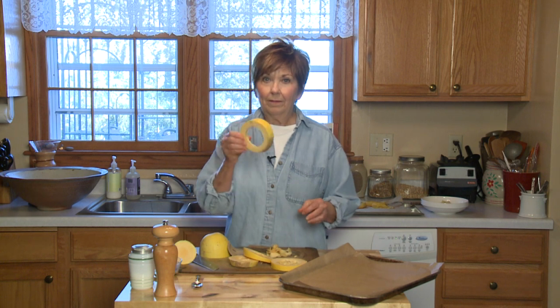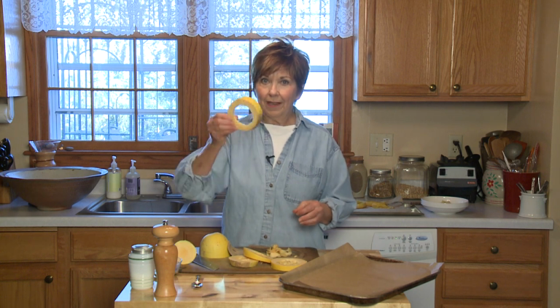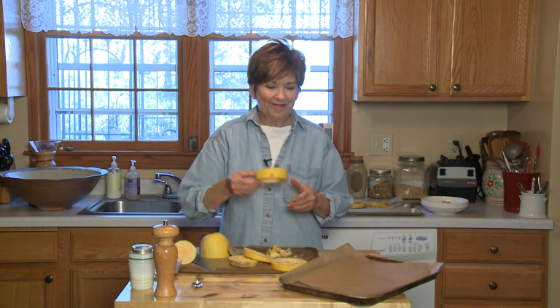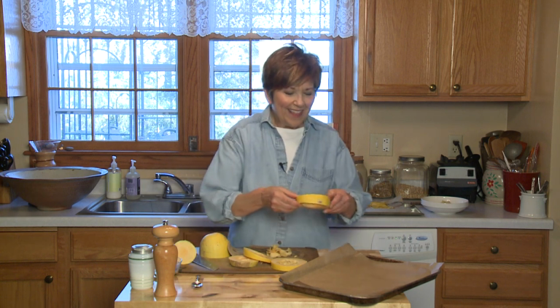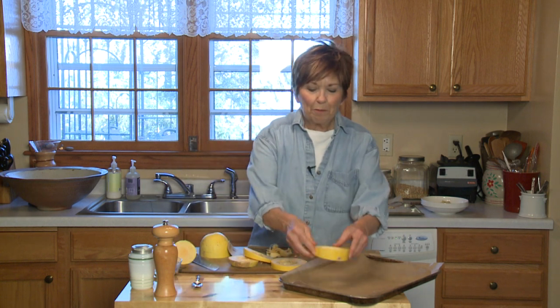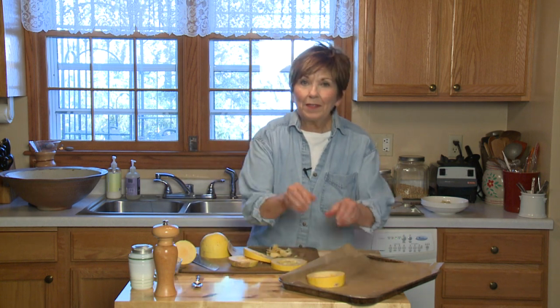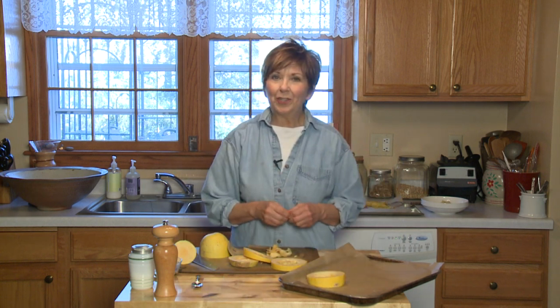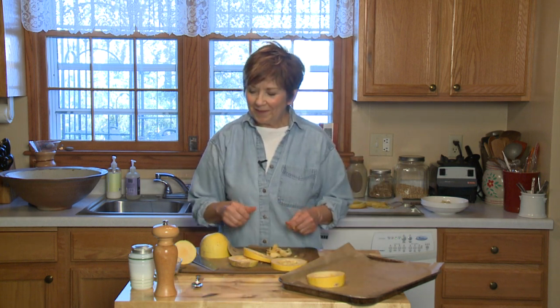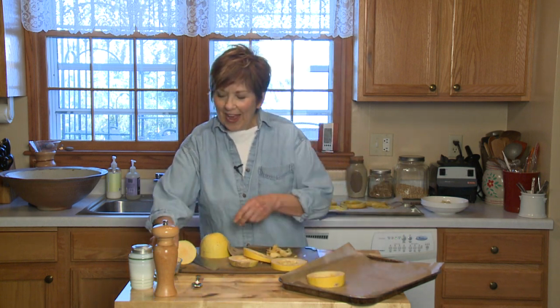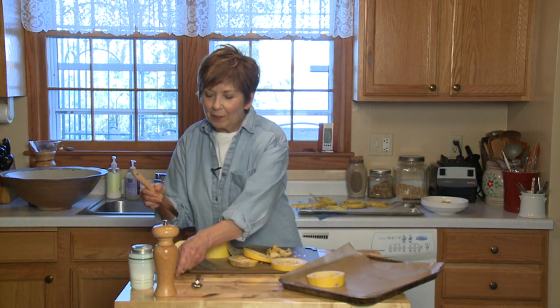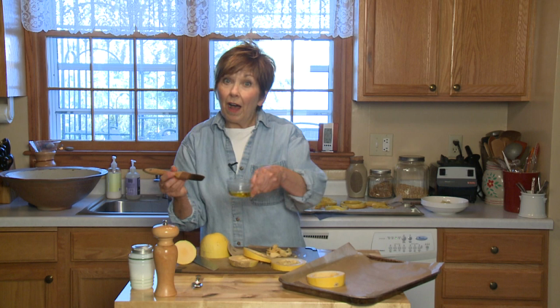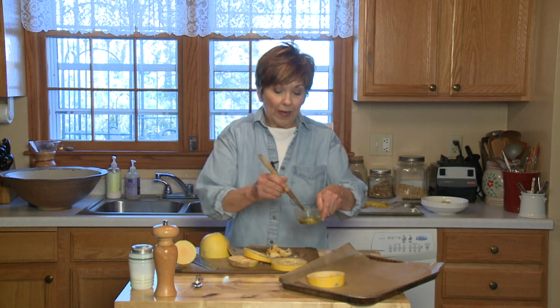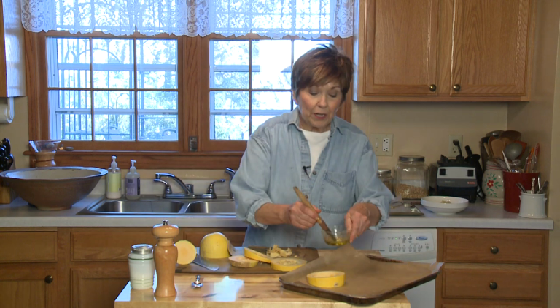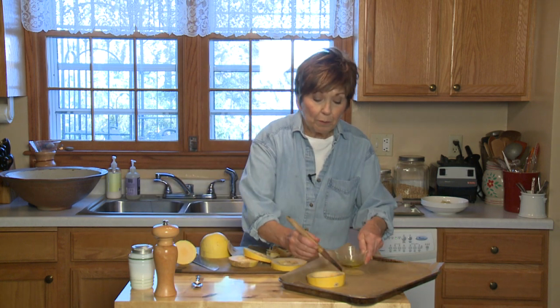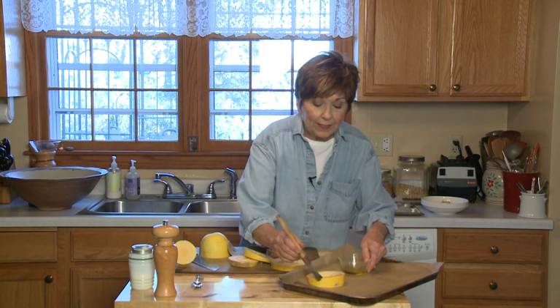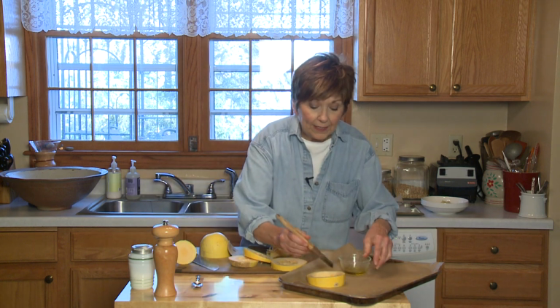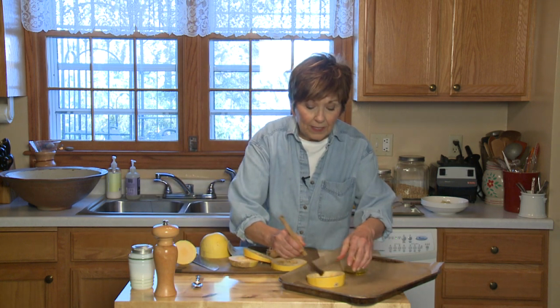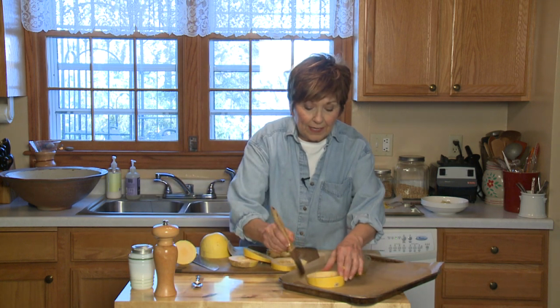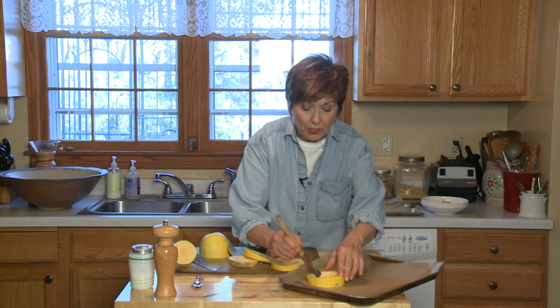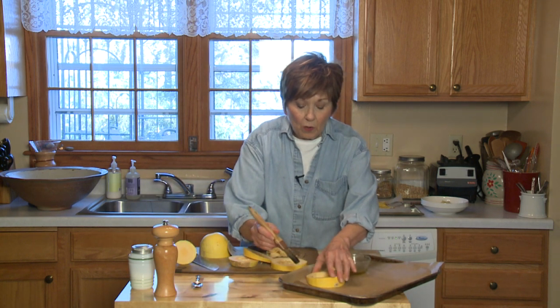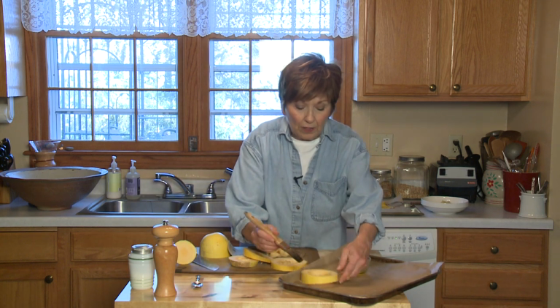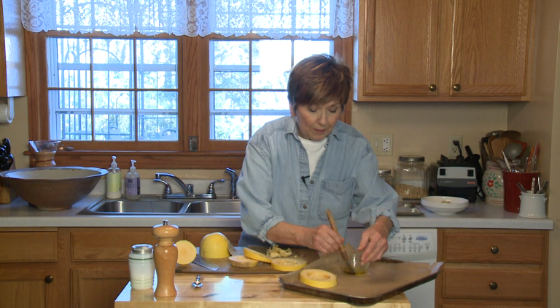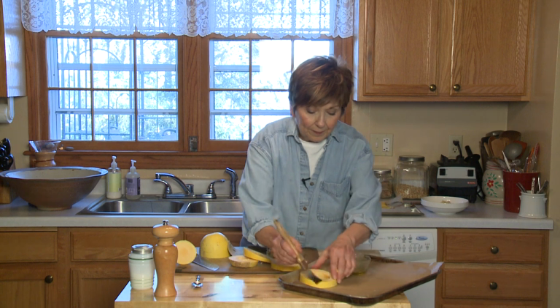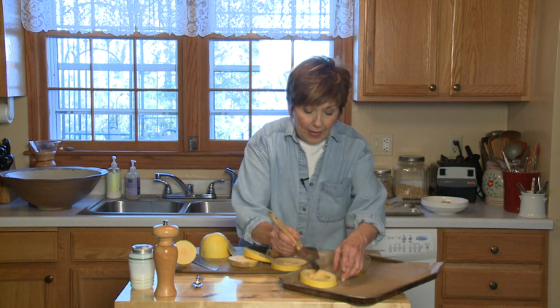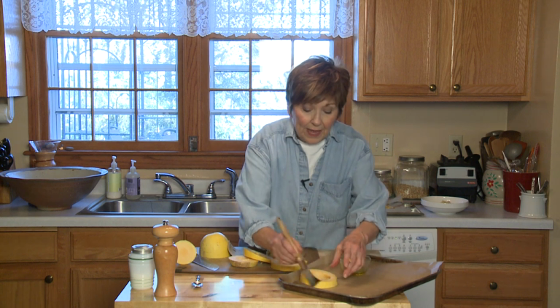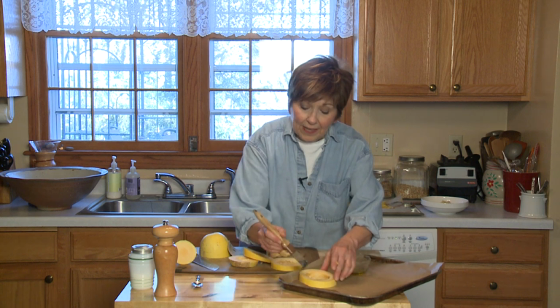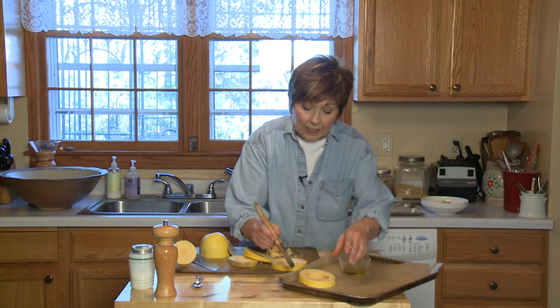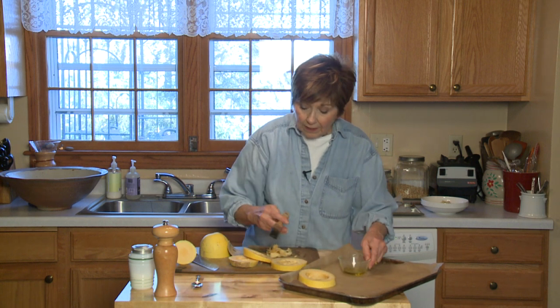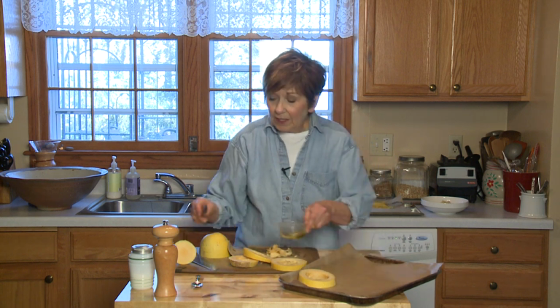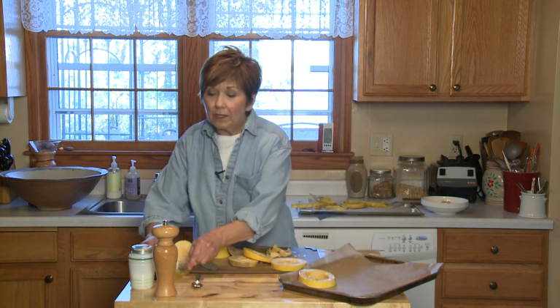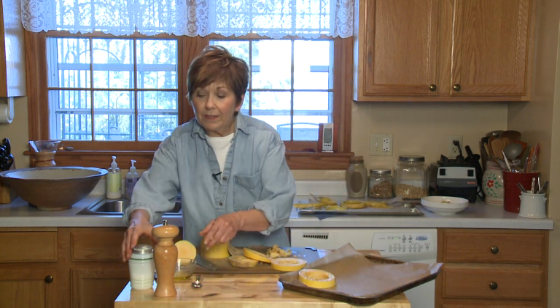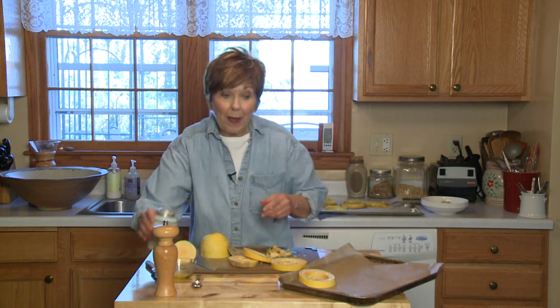Just like that. Then put it on the baking sheet. I have a little bowl of olive oil — I'm going to brush both sides of the spaghetti squash with olive oil. And then just give it a little sprinkle of salt and pepper.